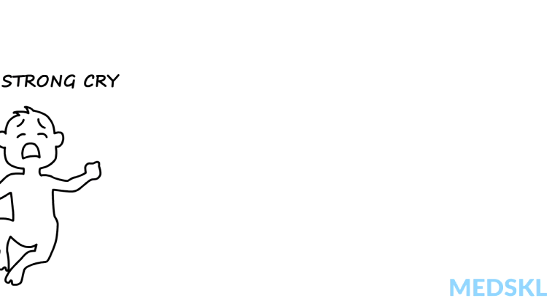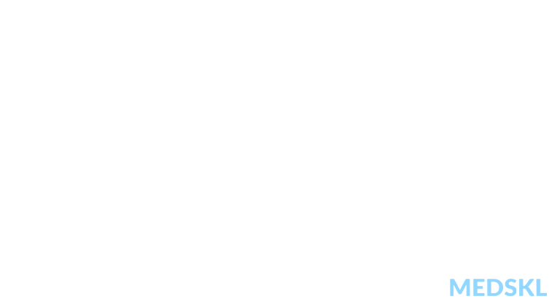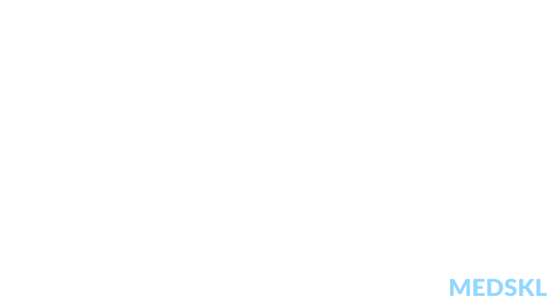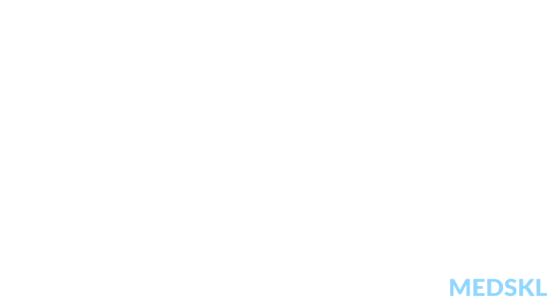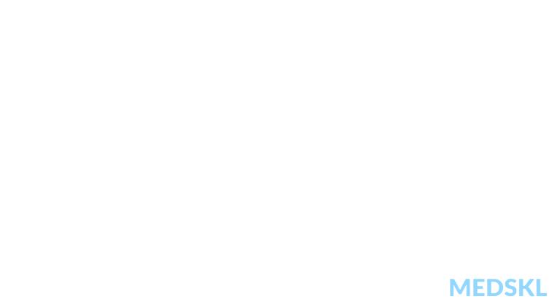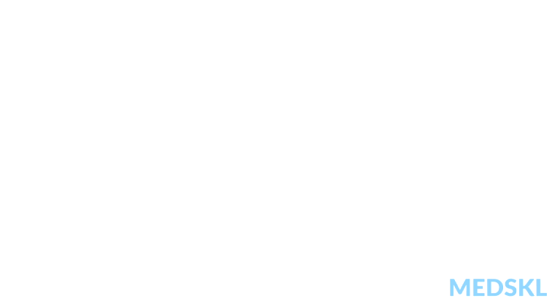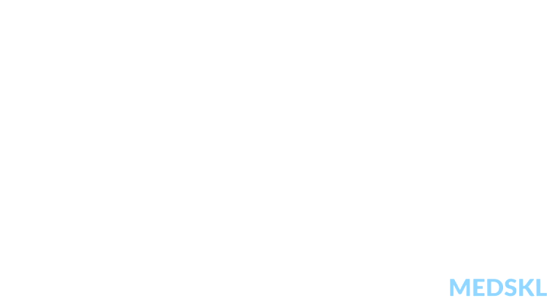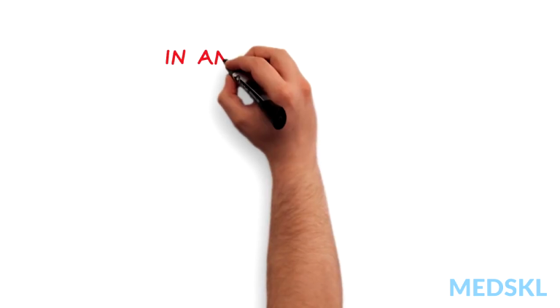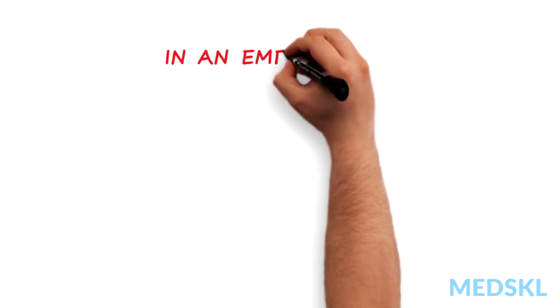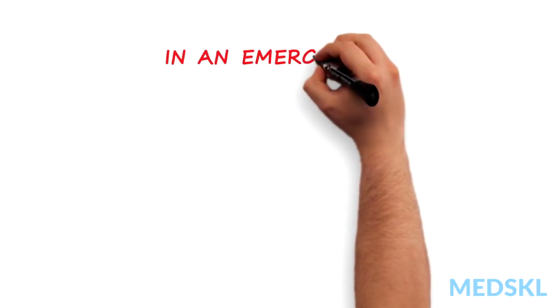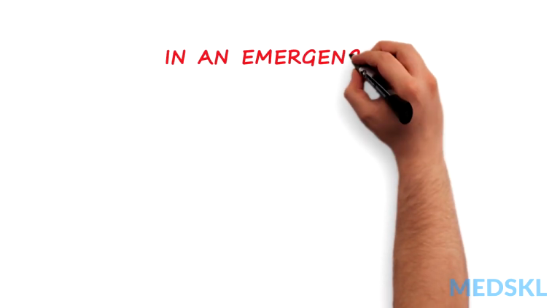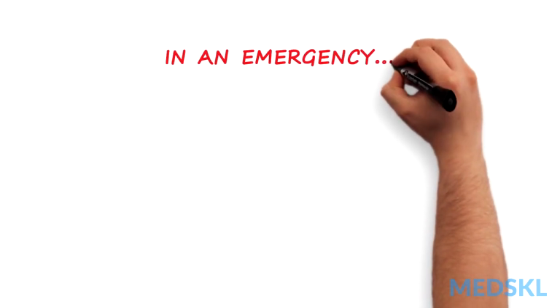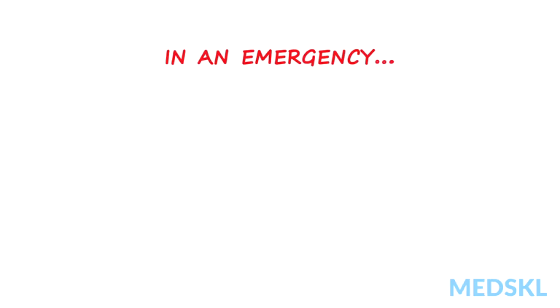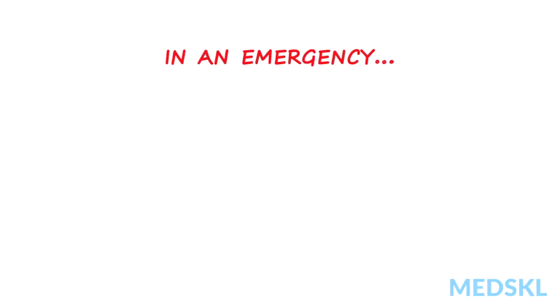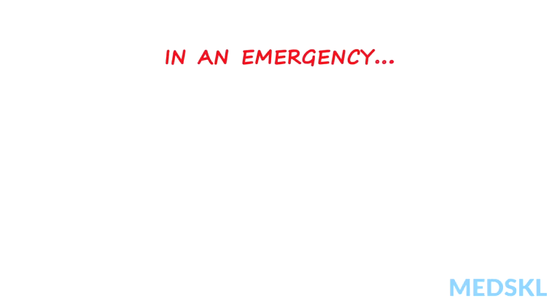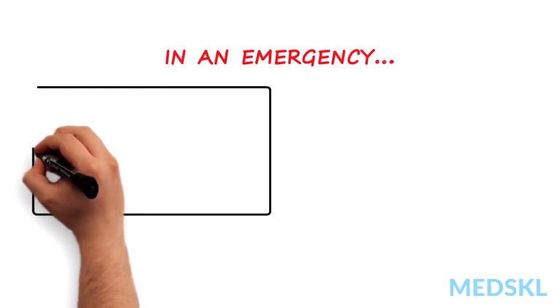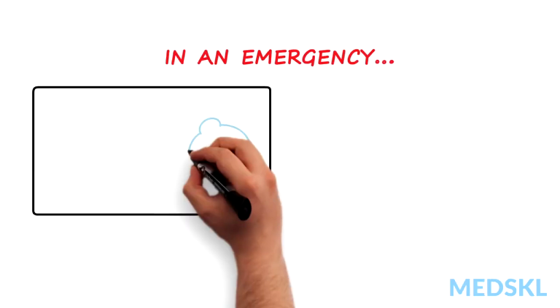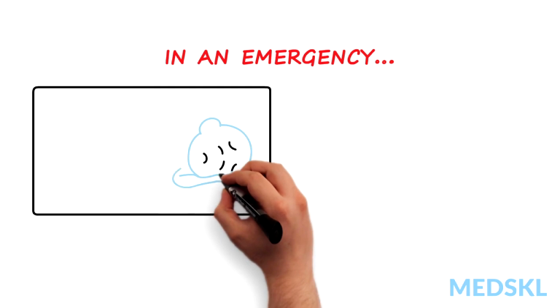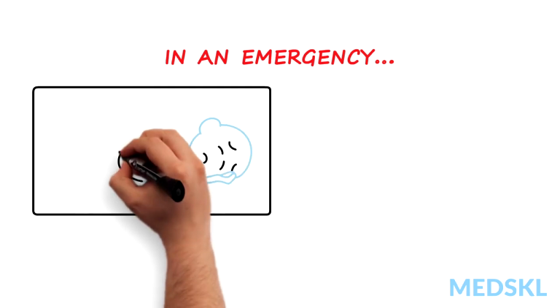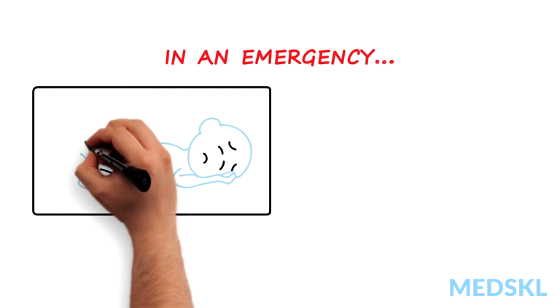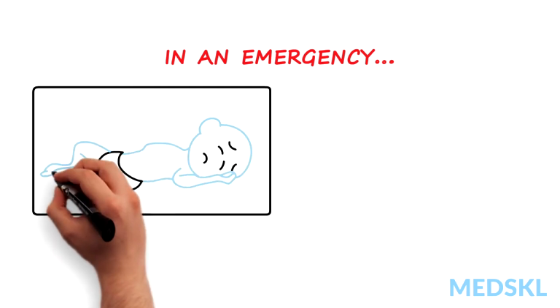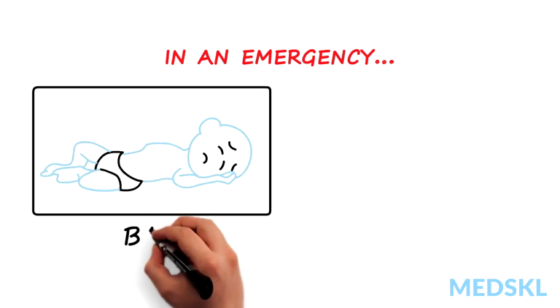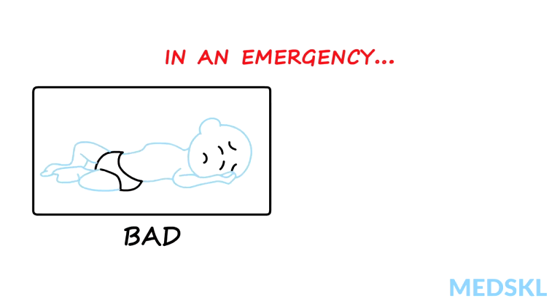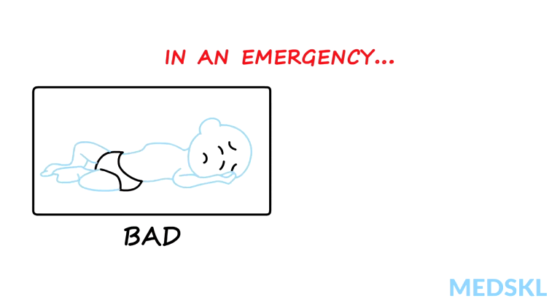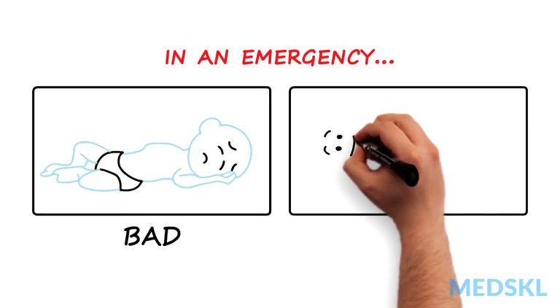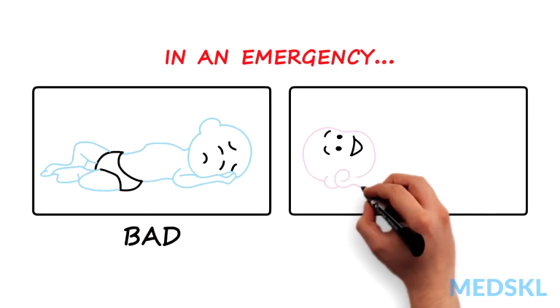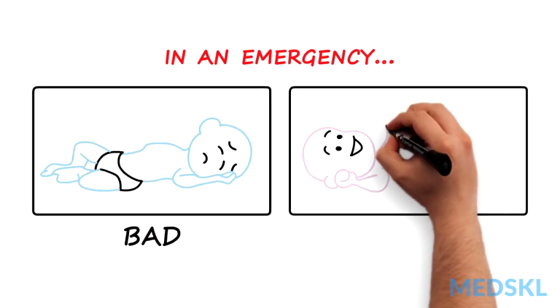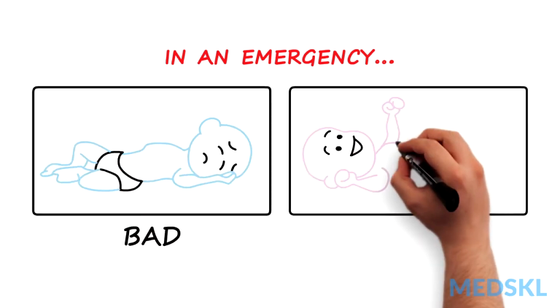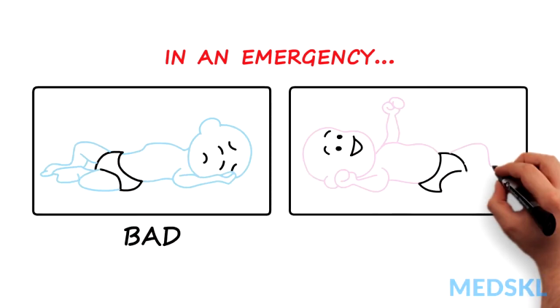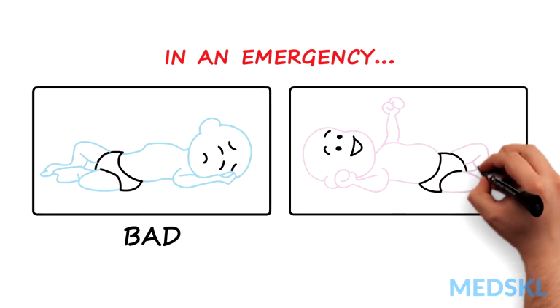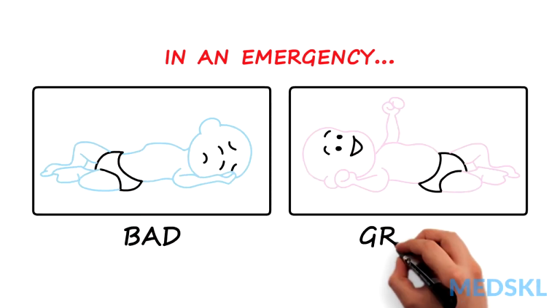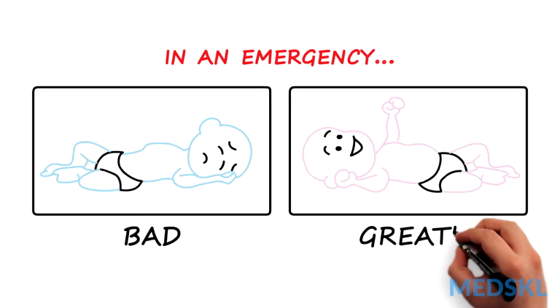That seems like a lot to remember in an emergency, but in short, a blue baby that isn't breathing is bad, and a pink baby with a strong cry is great.